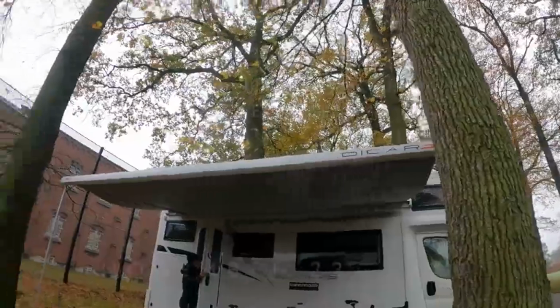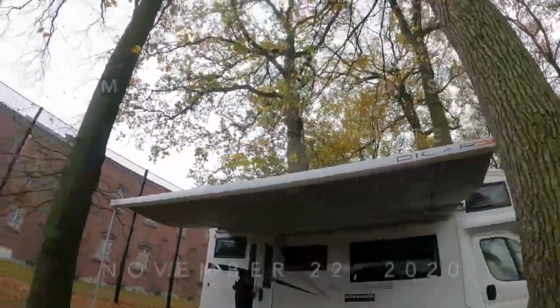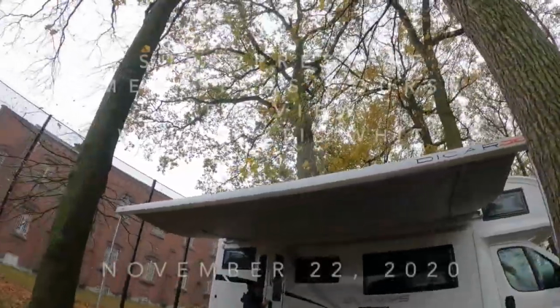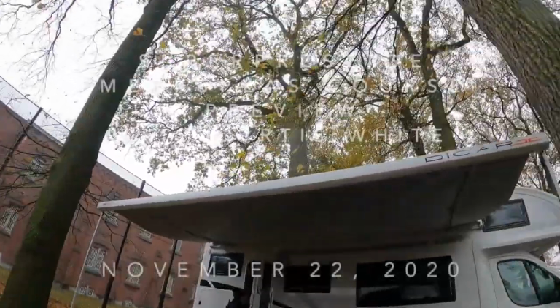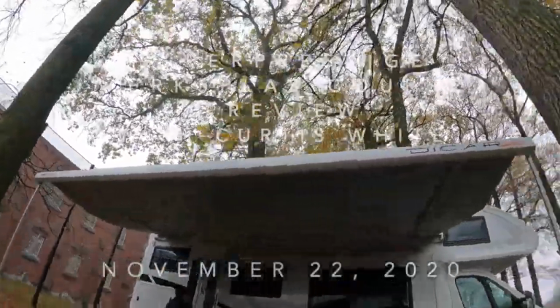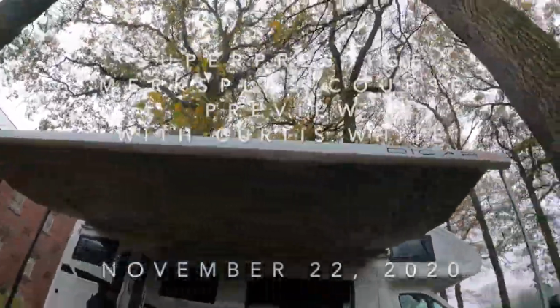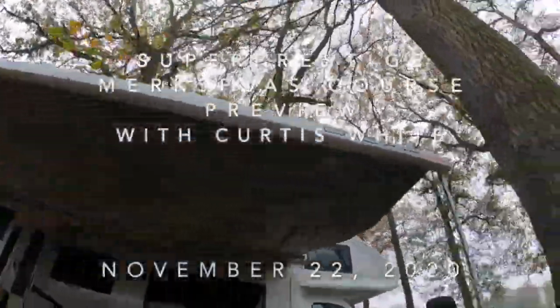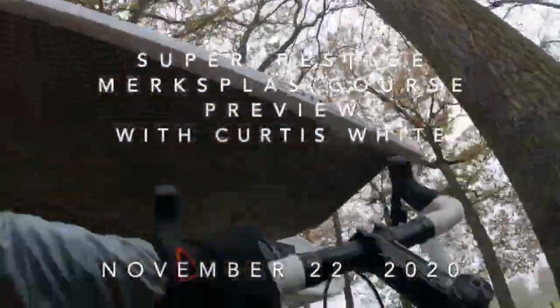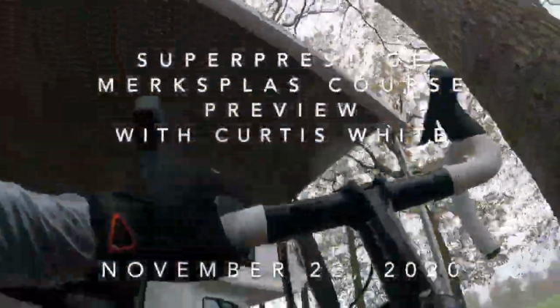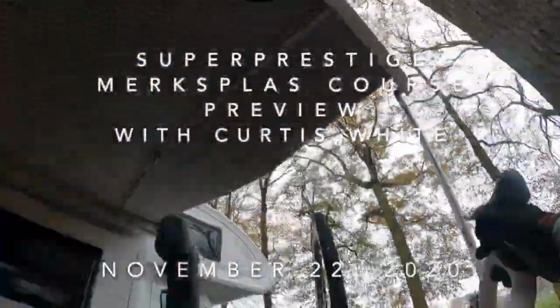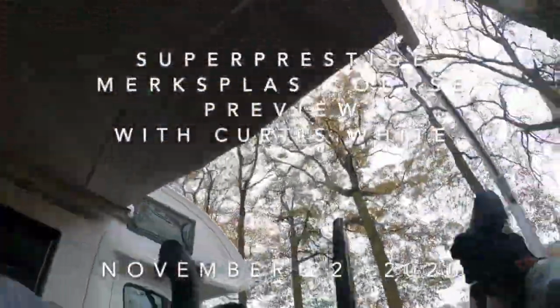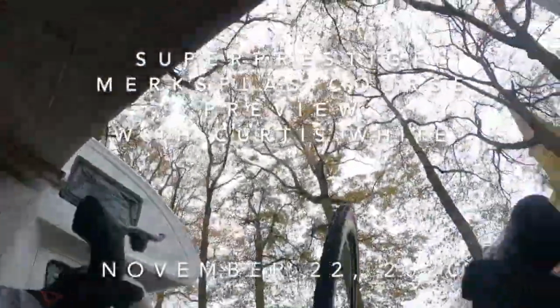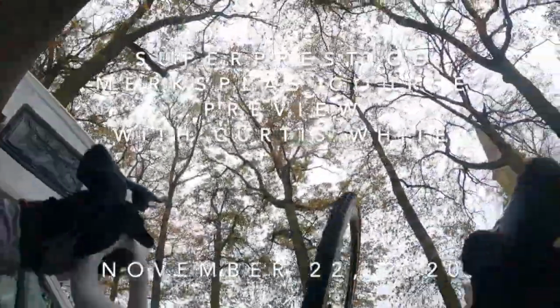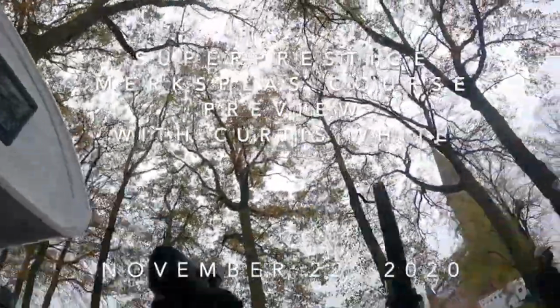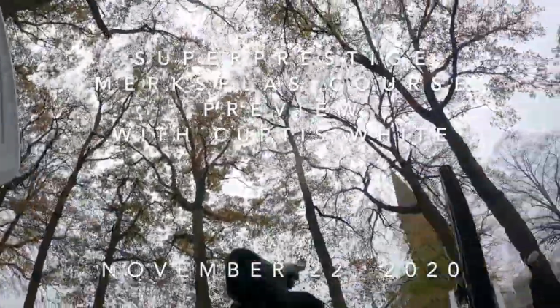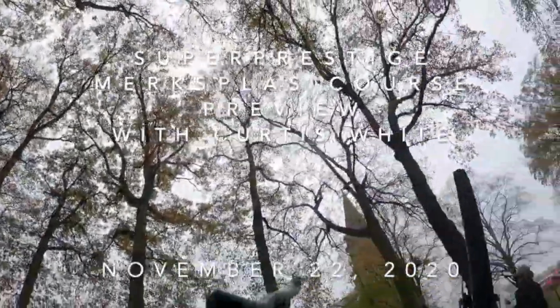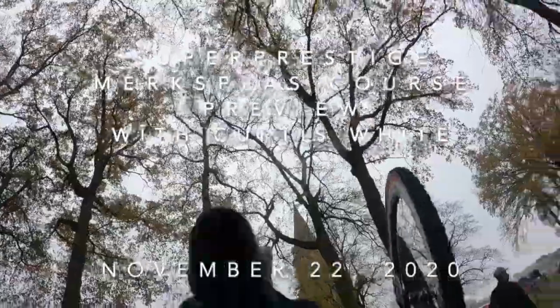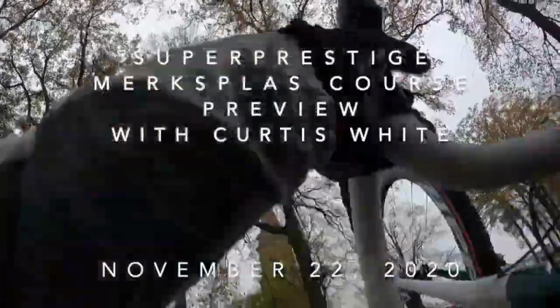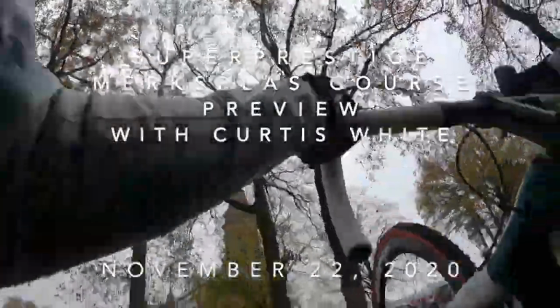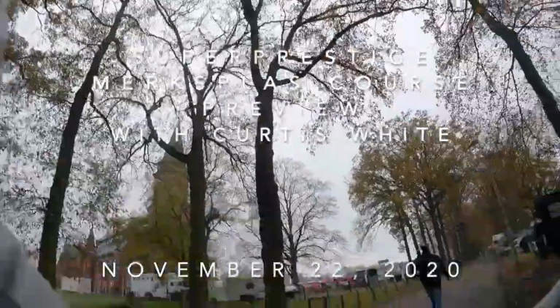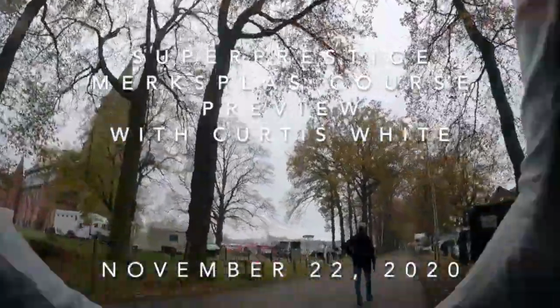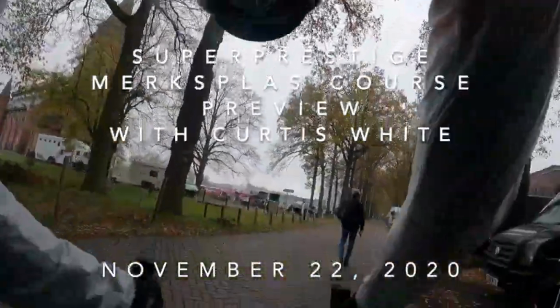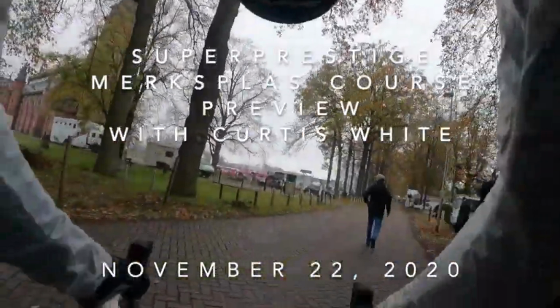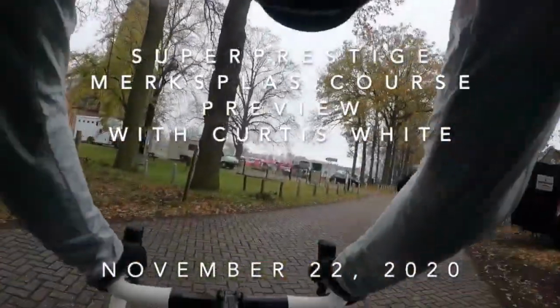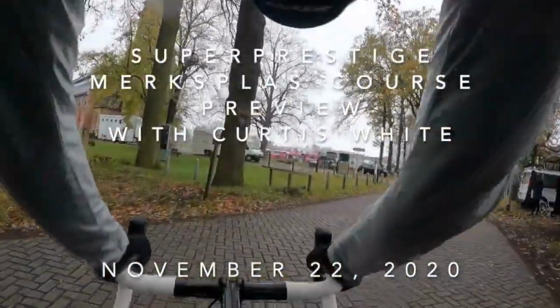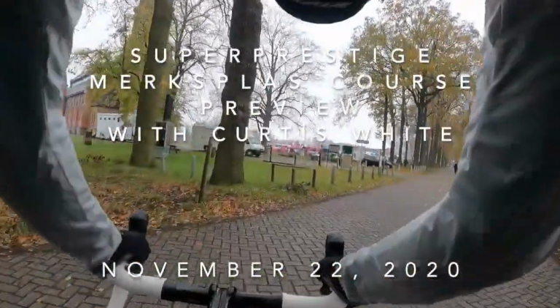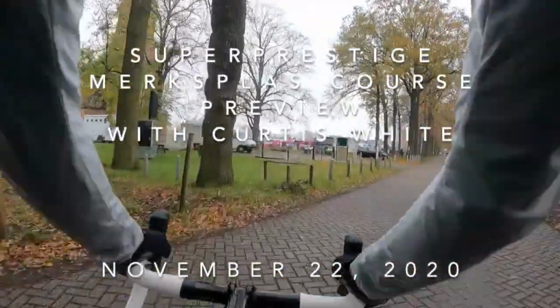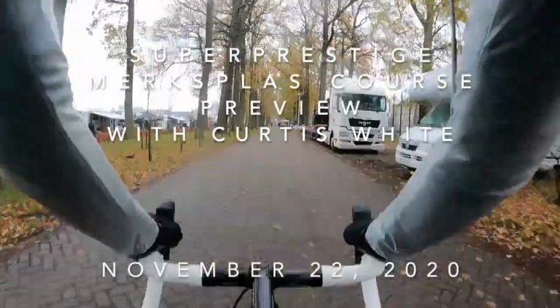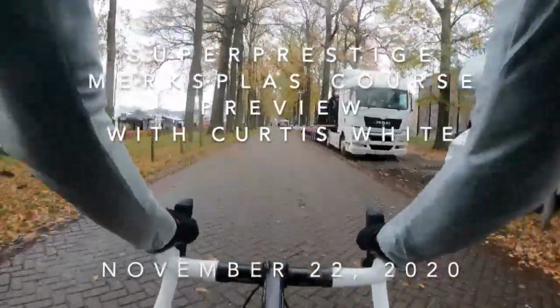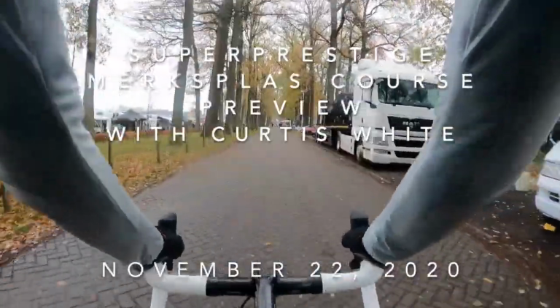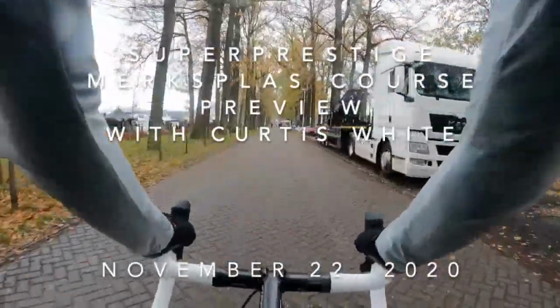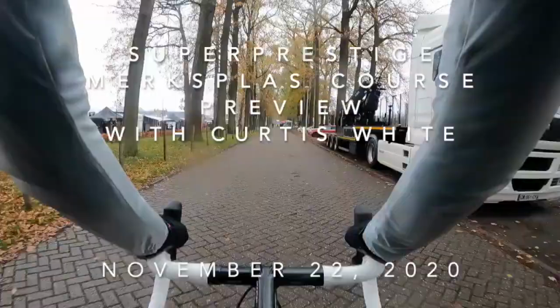Hello everyone, Curtis White here from the CannondaleCycleCrossWorld.com team. We are at the Super Prestige in Merxem, Belgium, and I'd like to take you through a lap of the course.